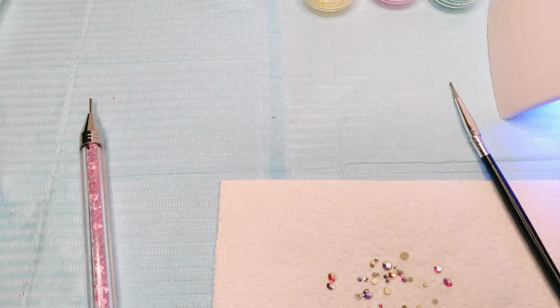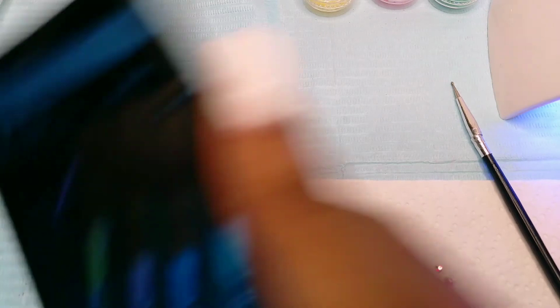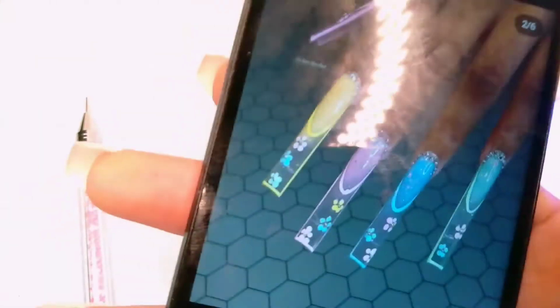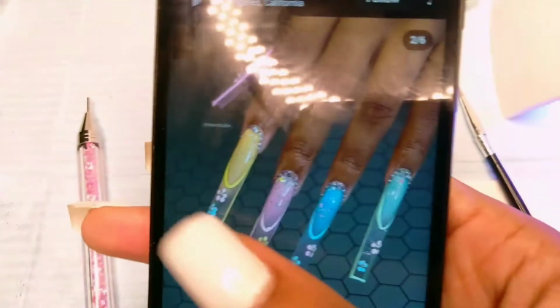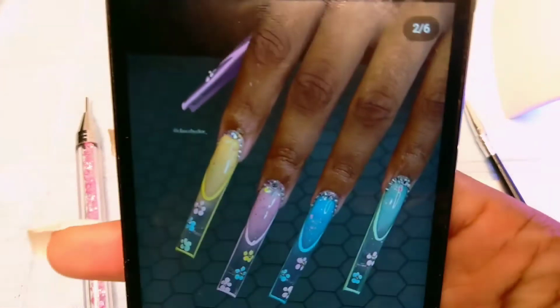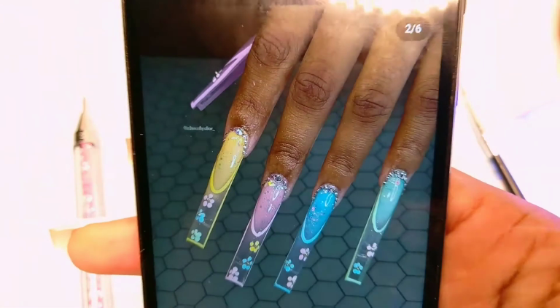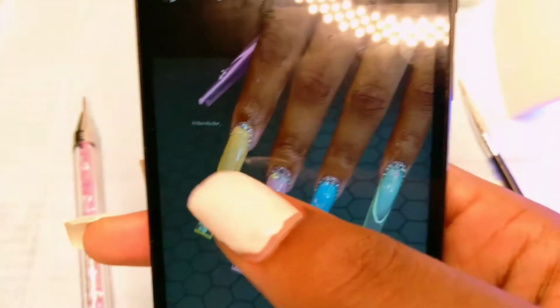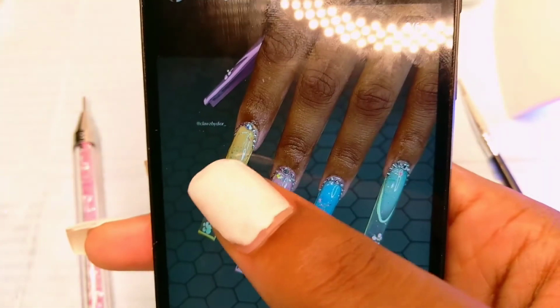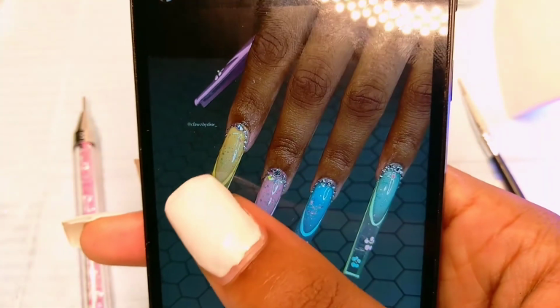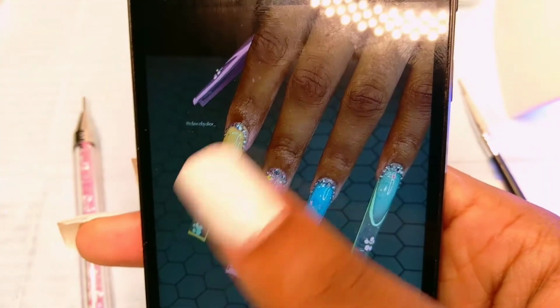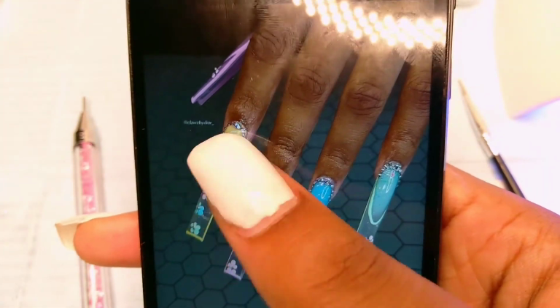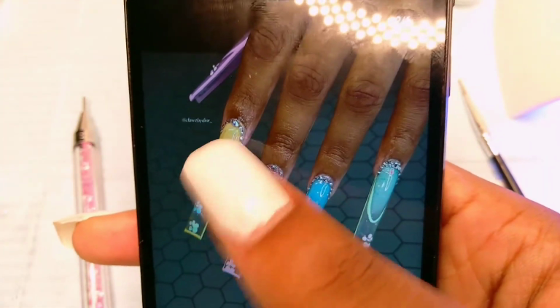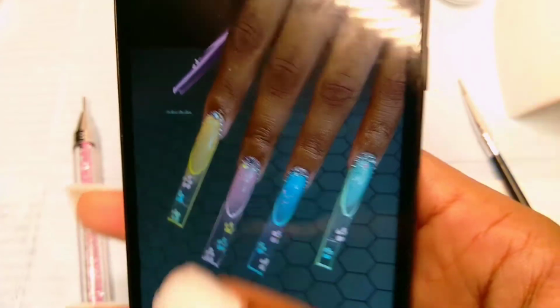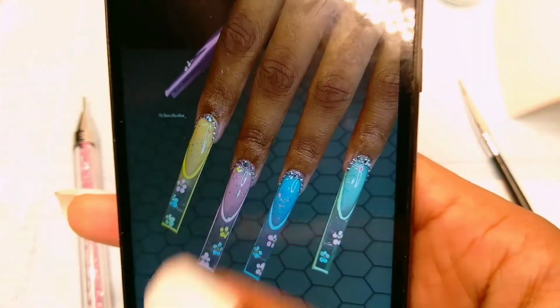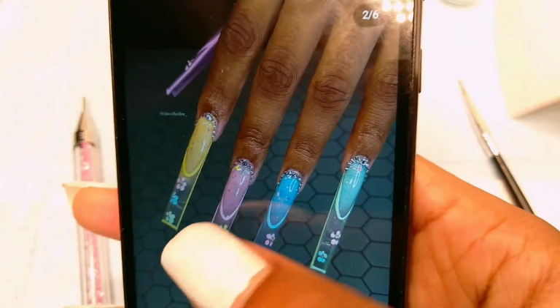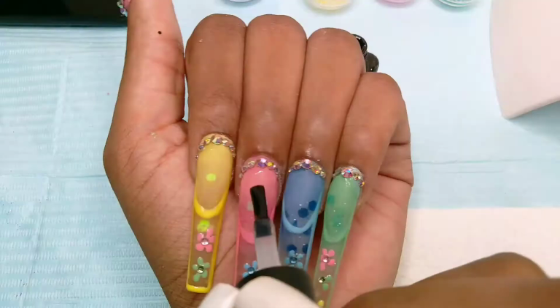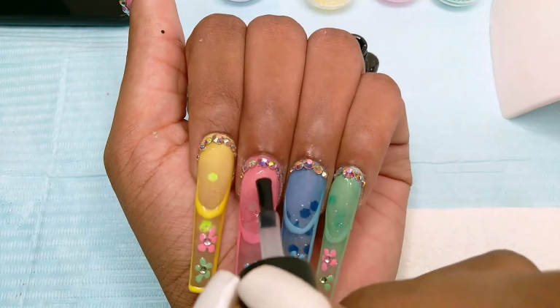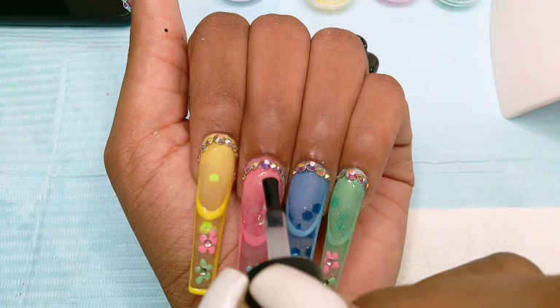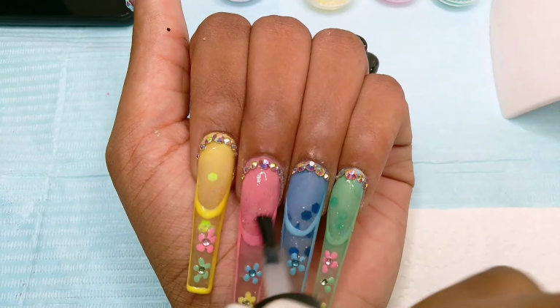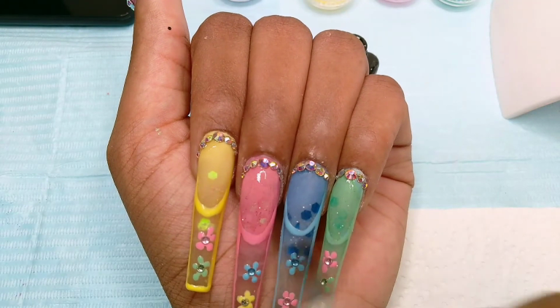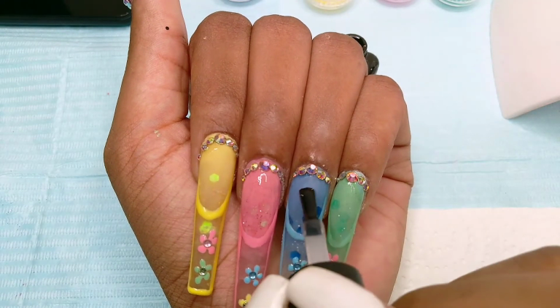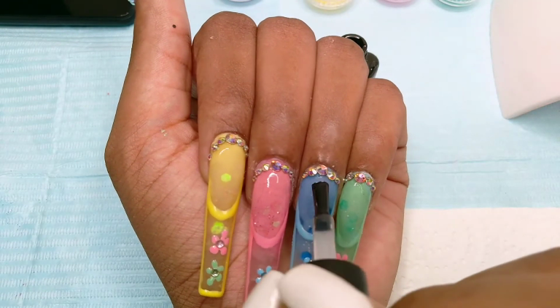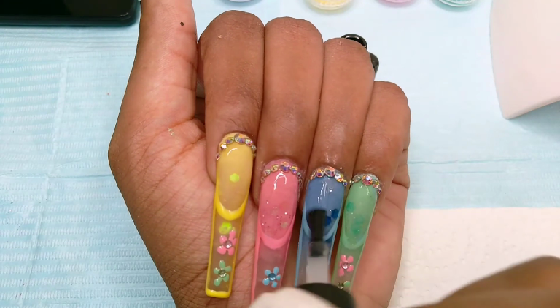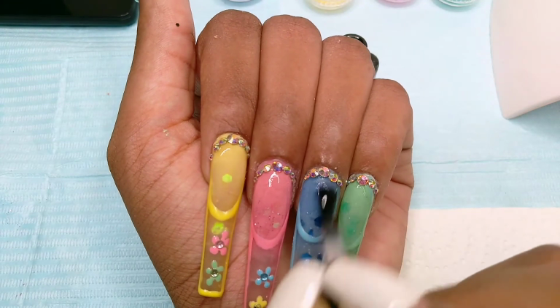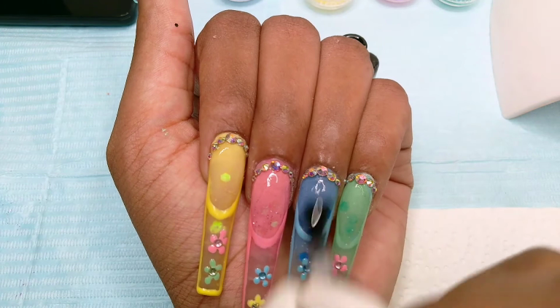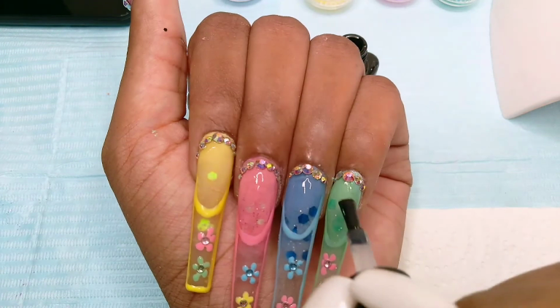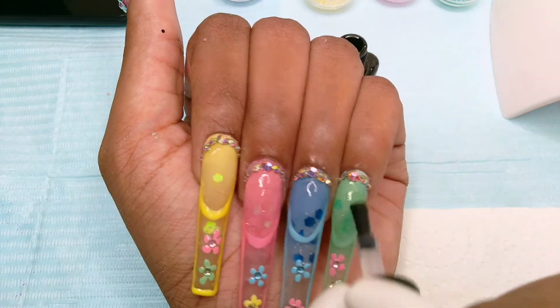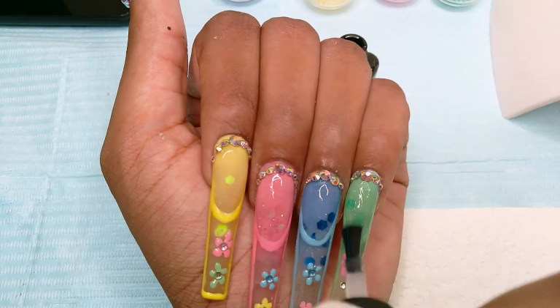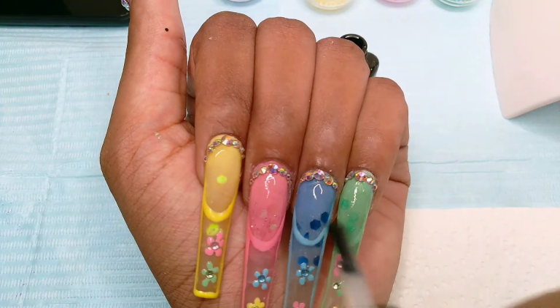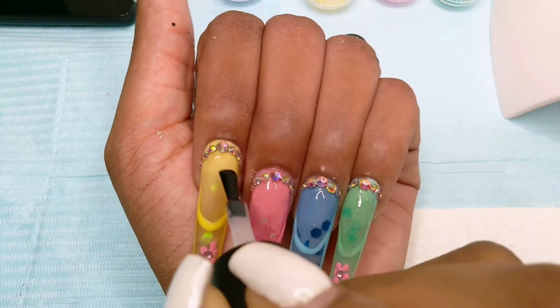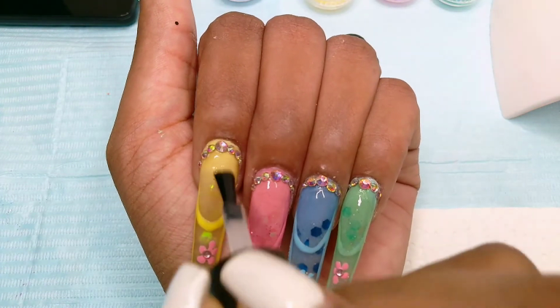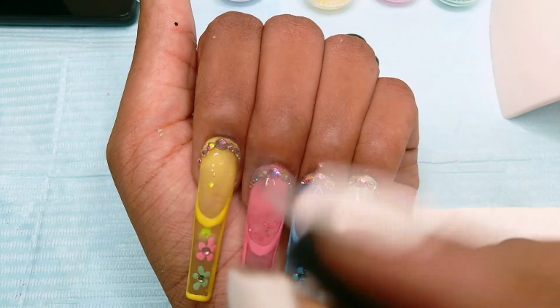I was looking at the picture and saw there was more glitter up on the nail part, so I'm going to take some base coat and put a thin layer of glitter up there, then top coat the nail.